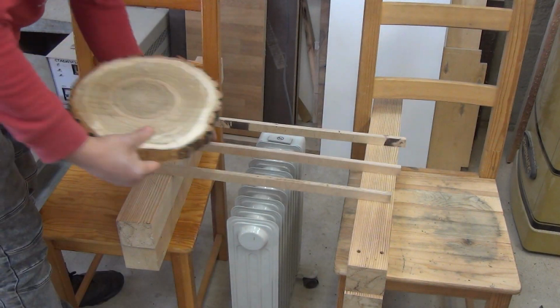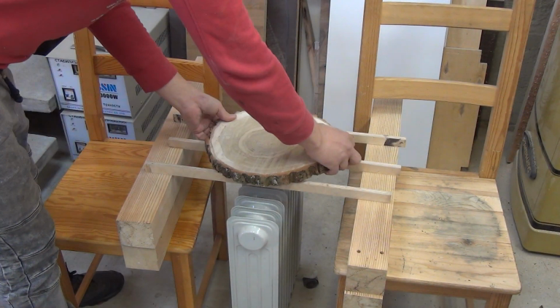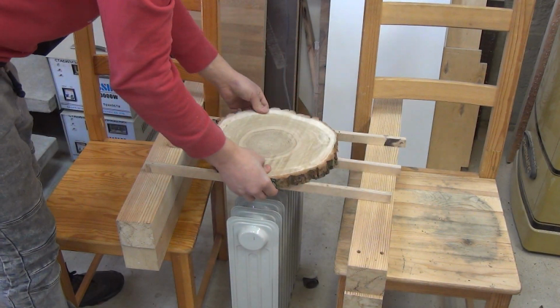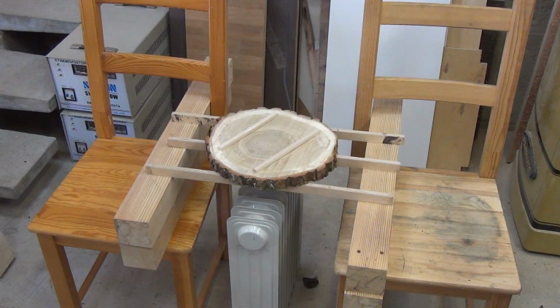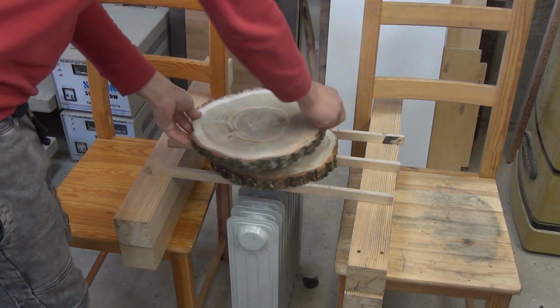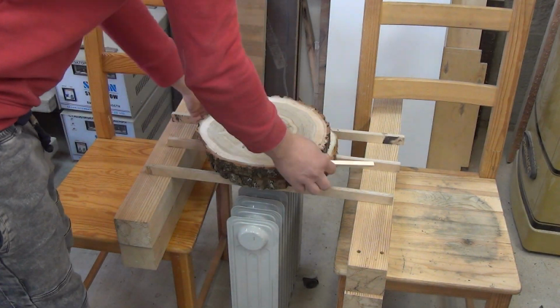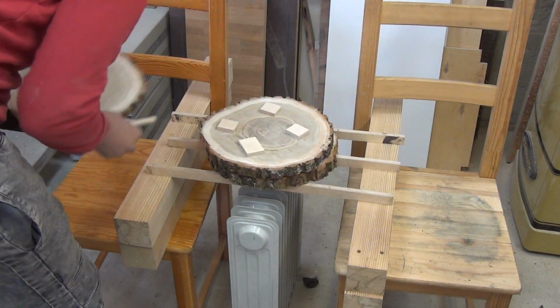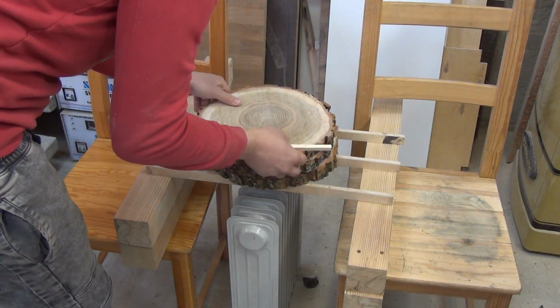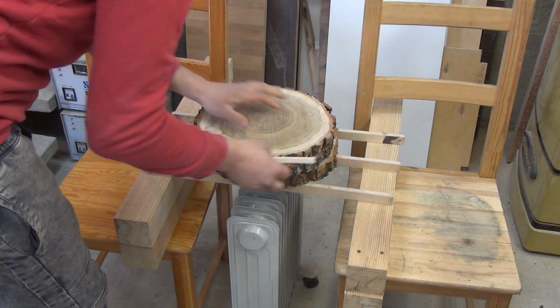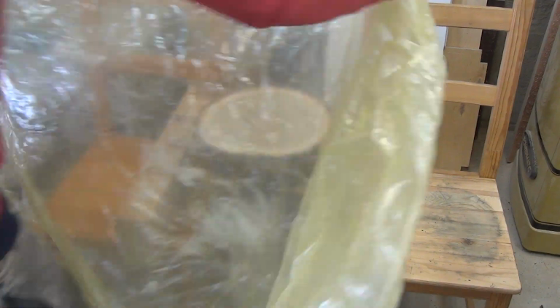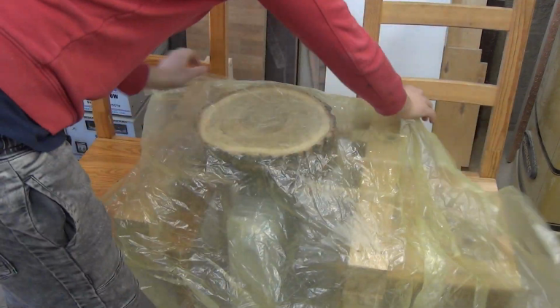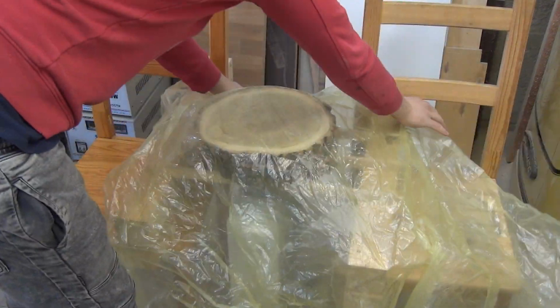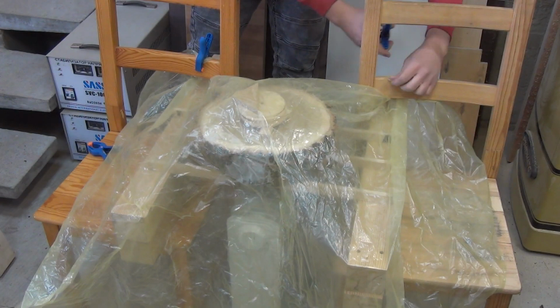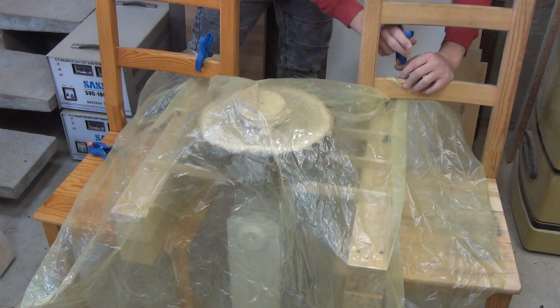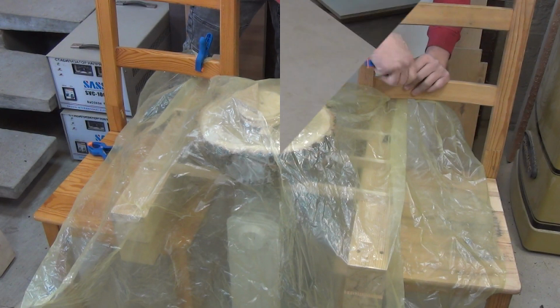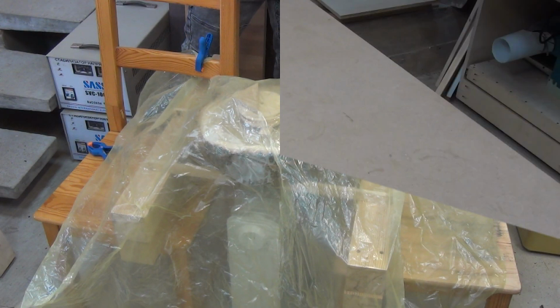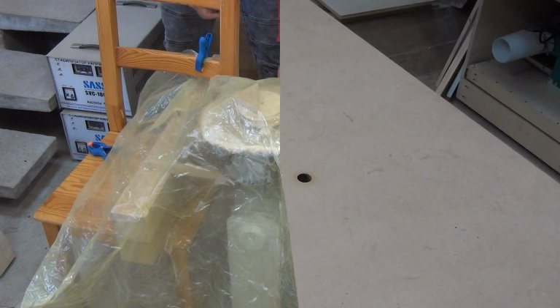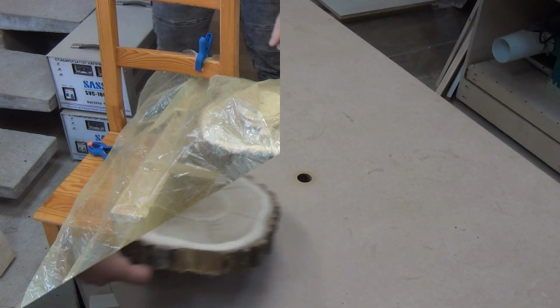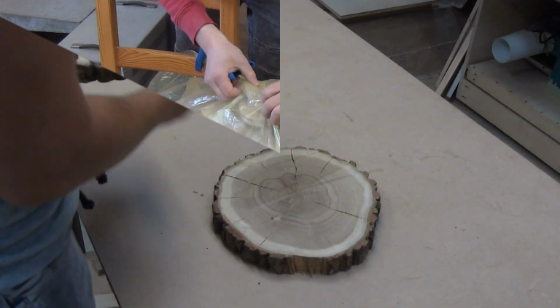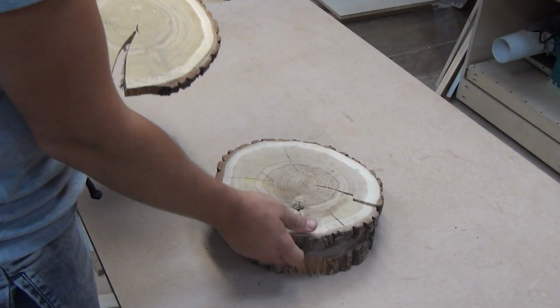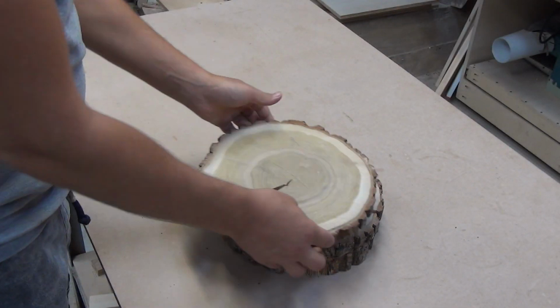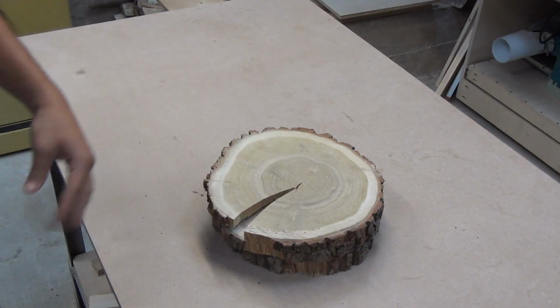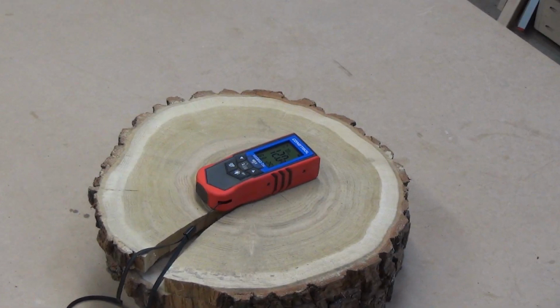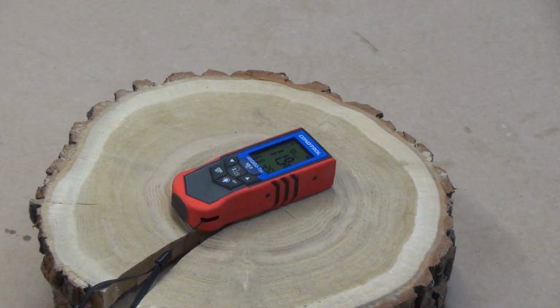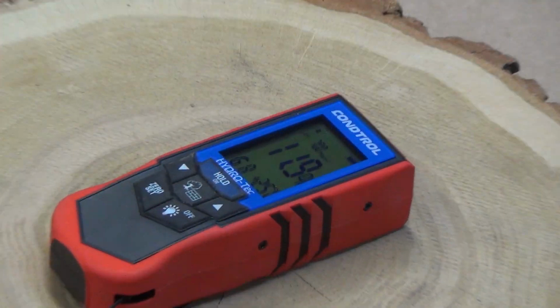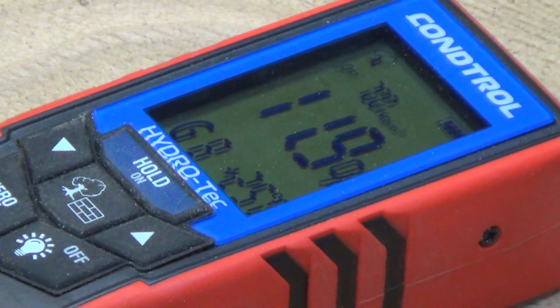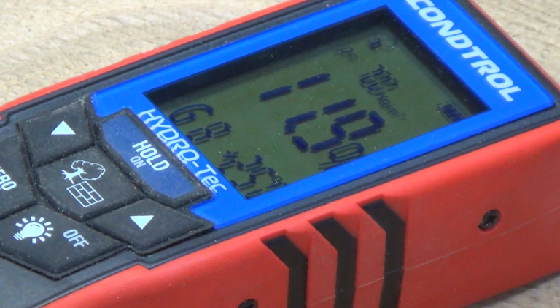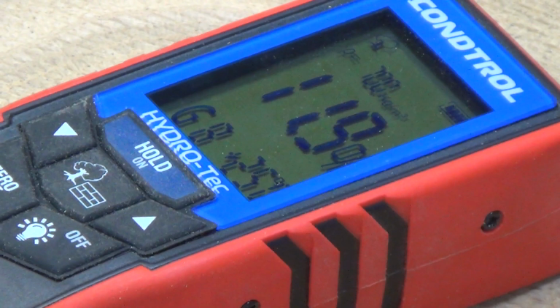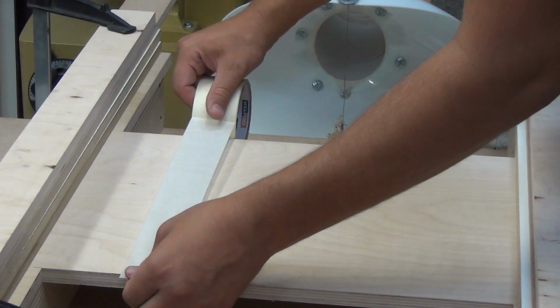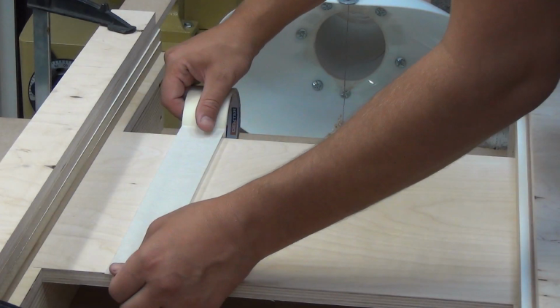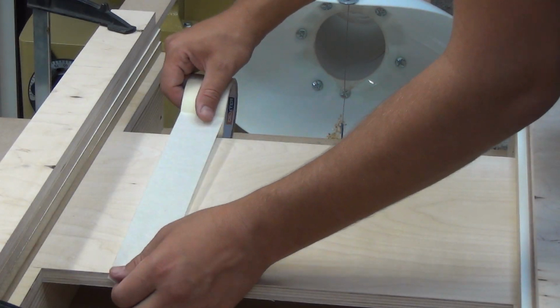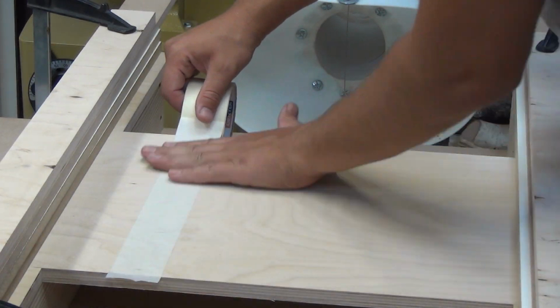I dry the slabs with the help of a radiator for a week. After this process, the slabs are dried and have decorative cracks.